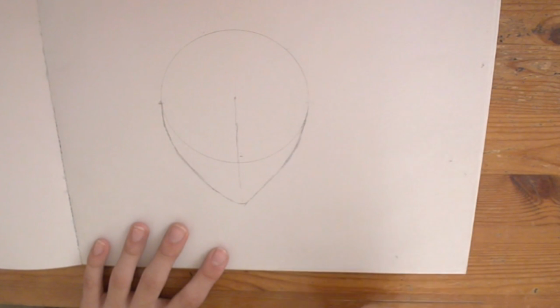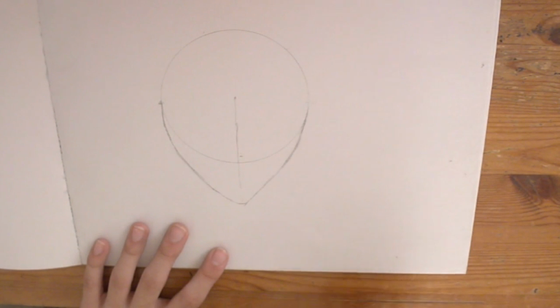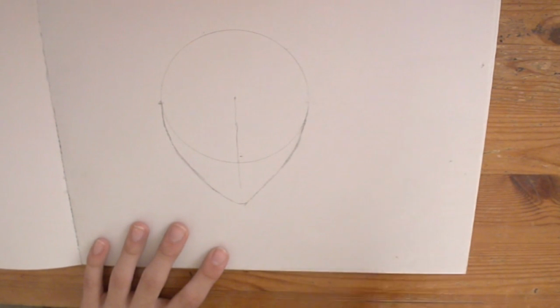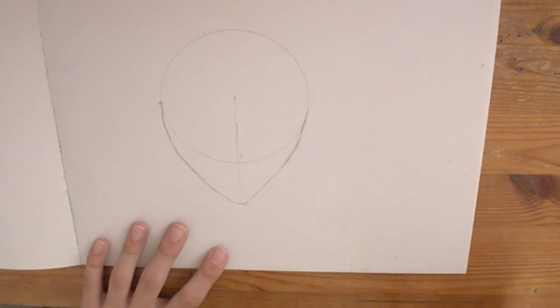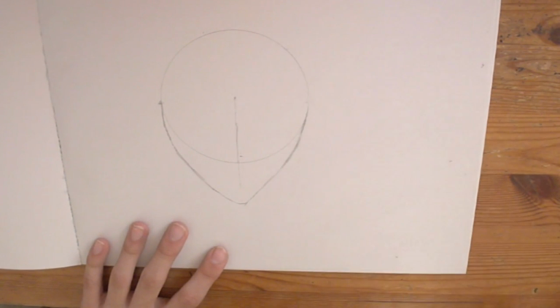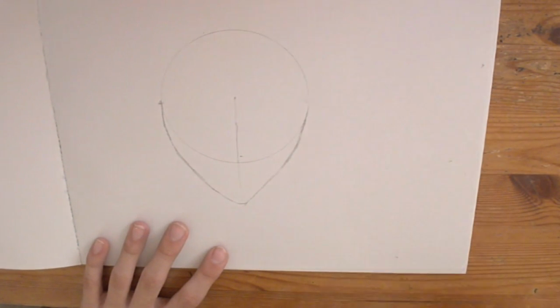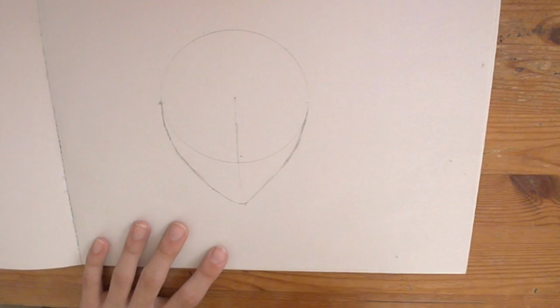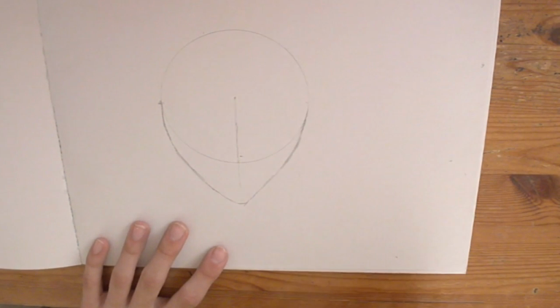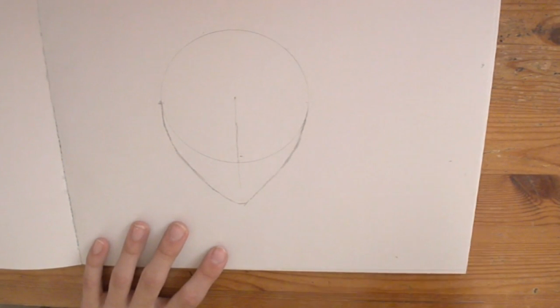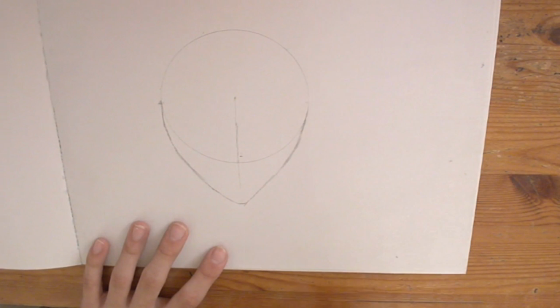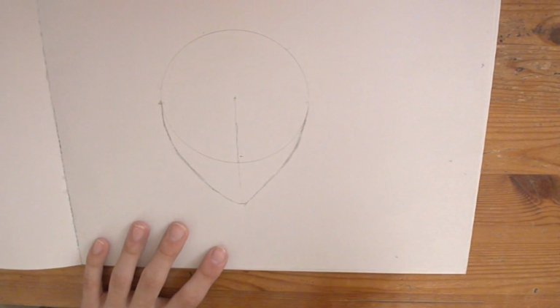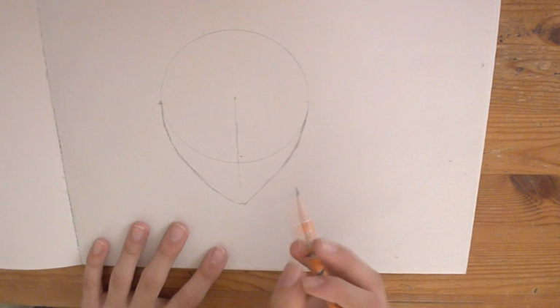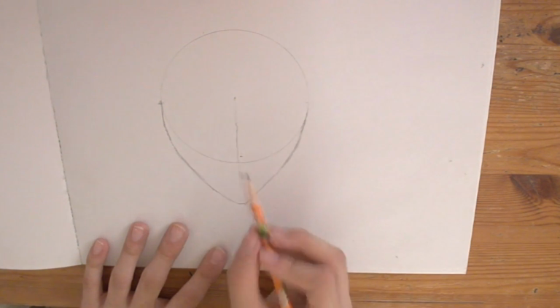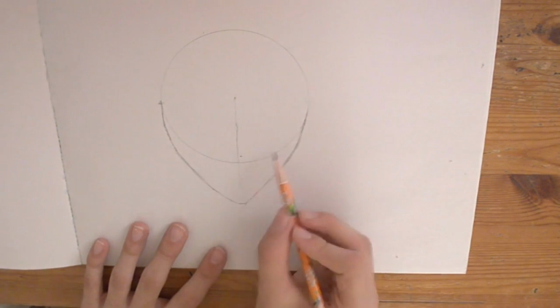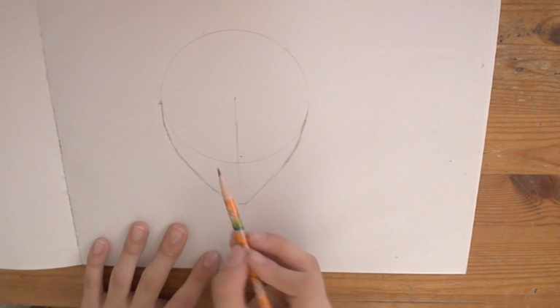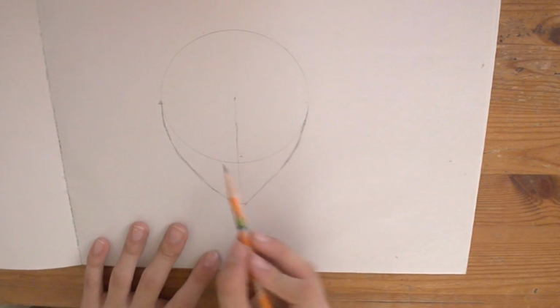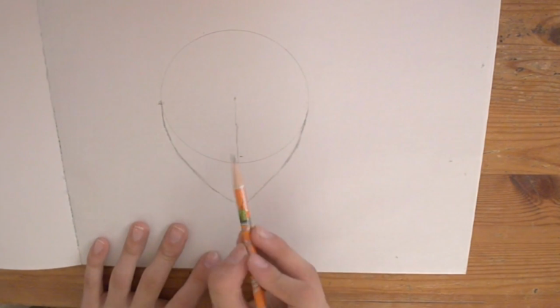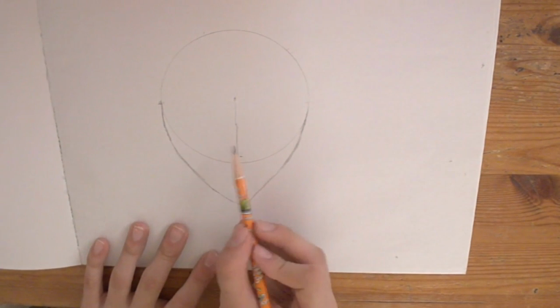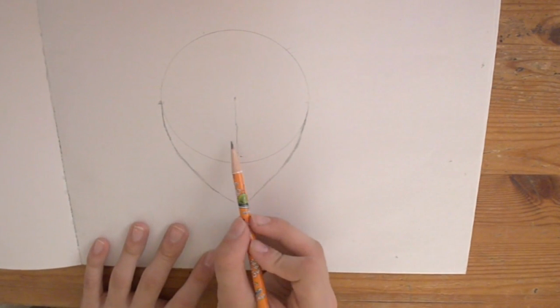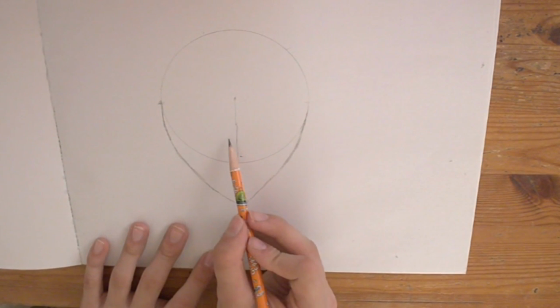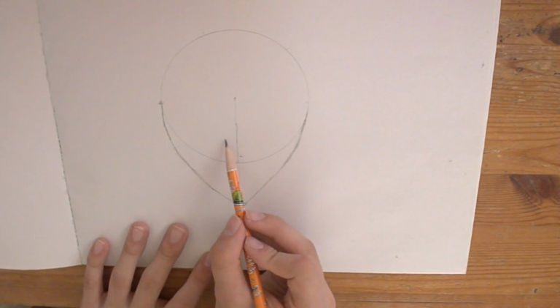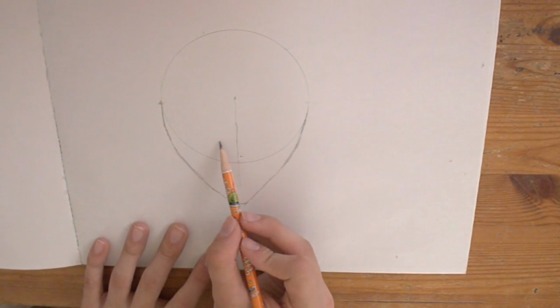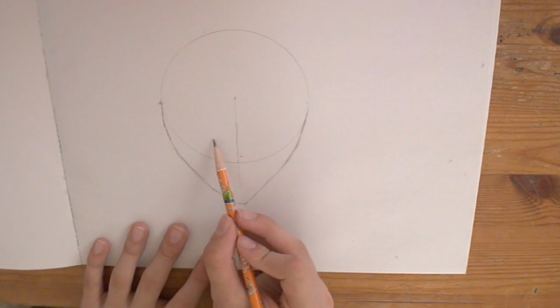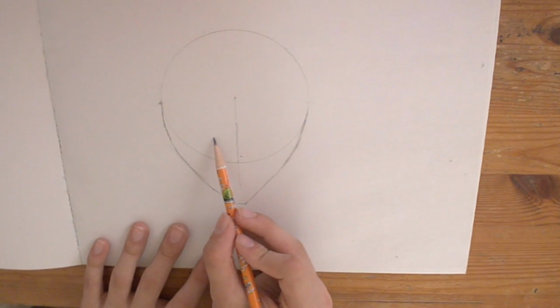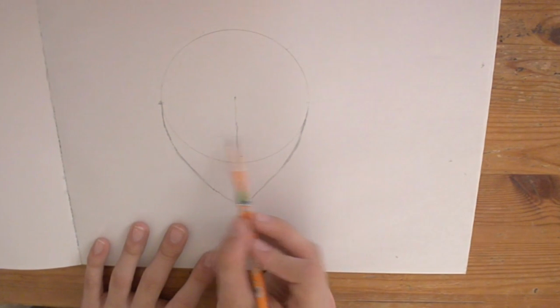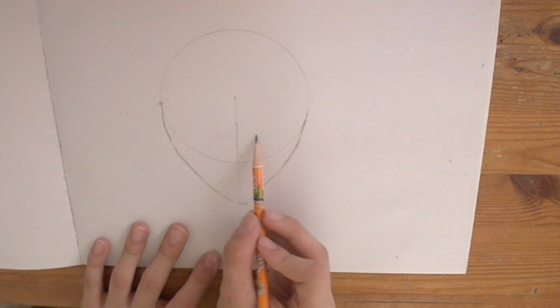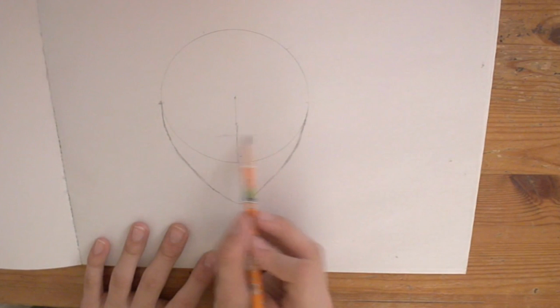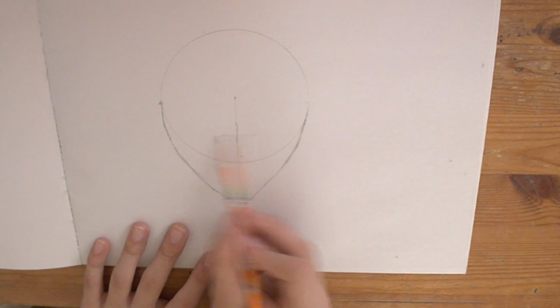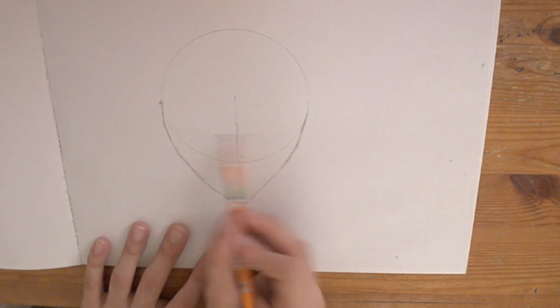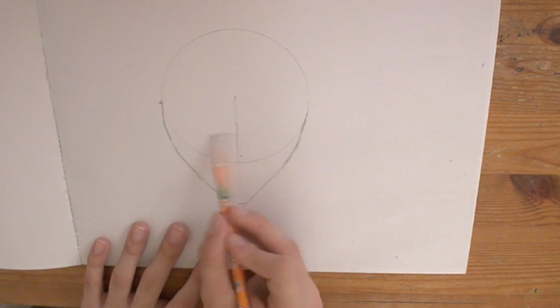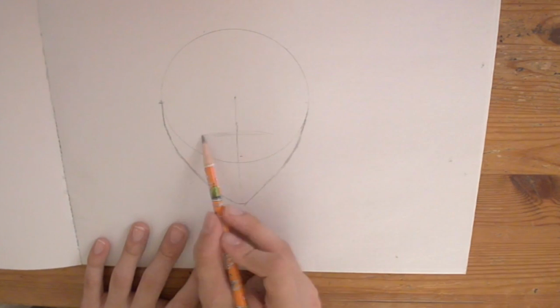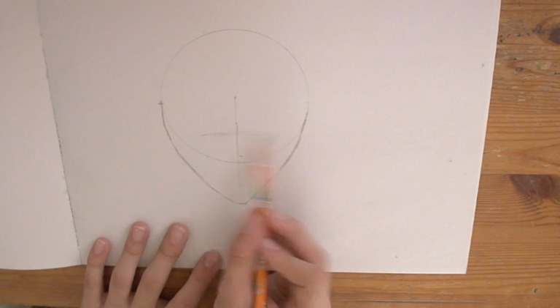You guys are probably having a hard time seeing it, because this camera just — this camera kills me. Now I'm going to go here for the eyes. I'm going to put them right here. Now I am not good at drawing anime eyes.